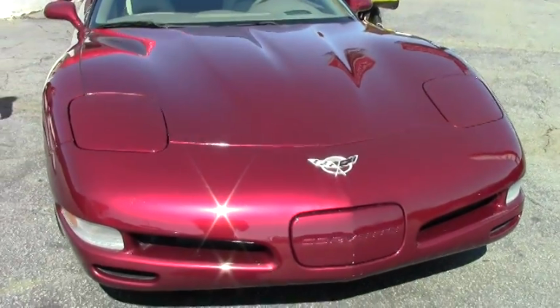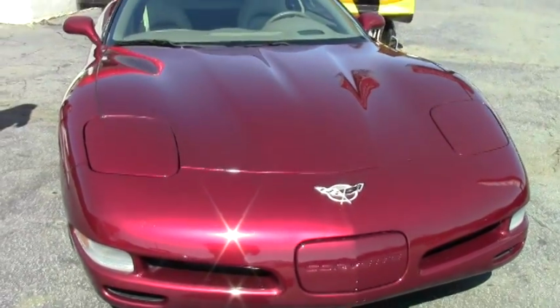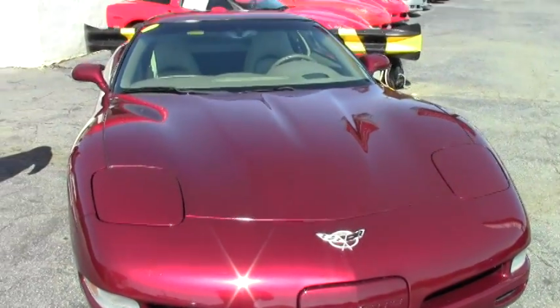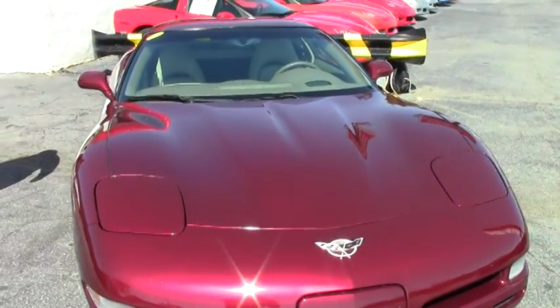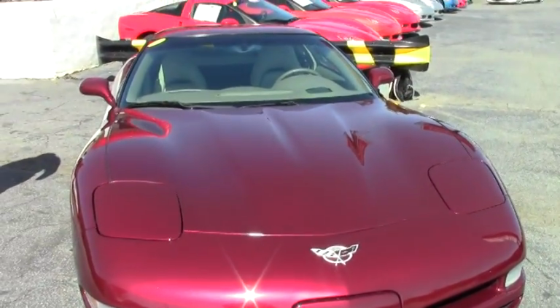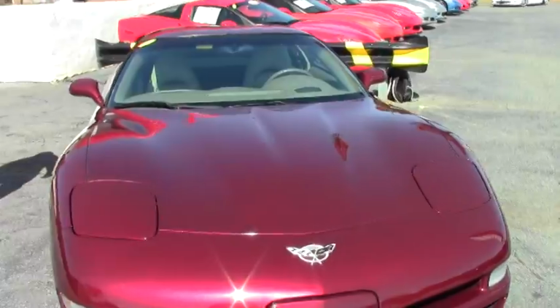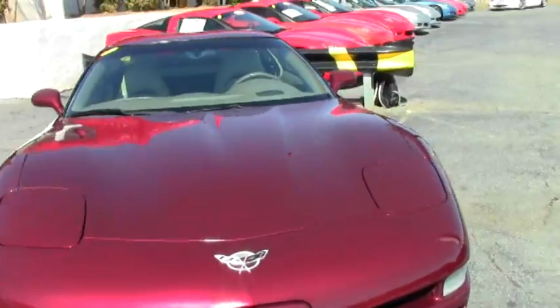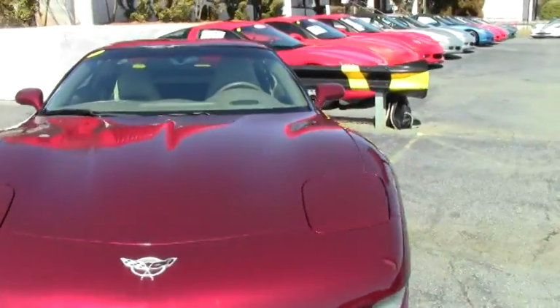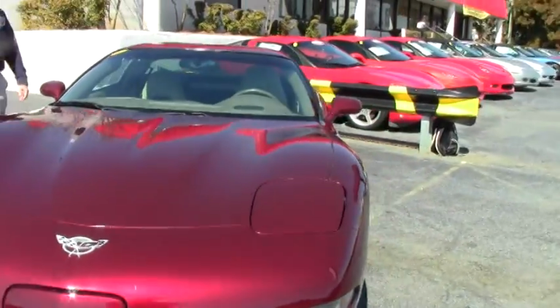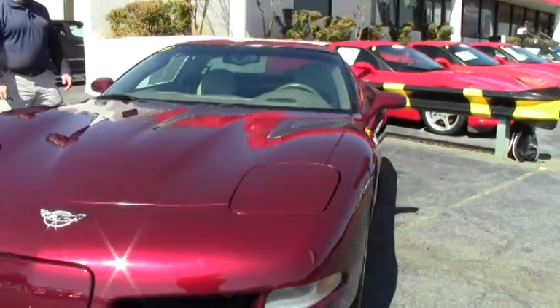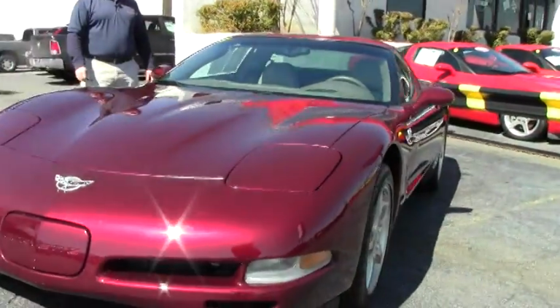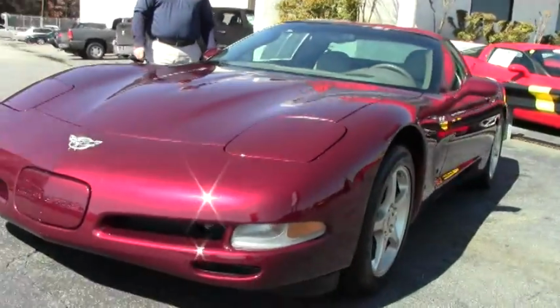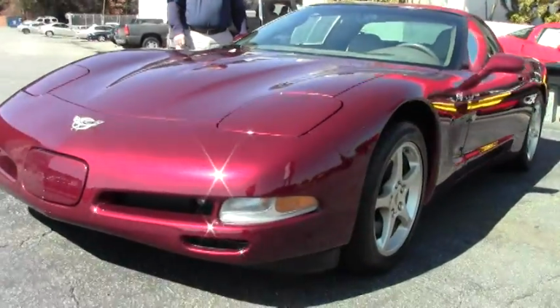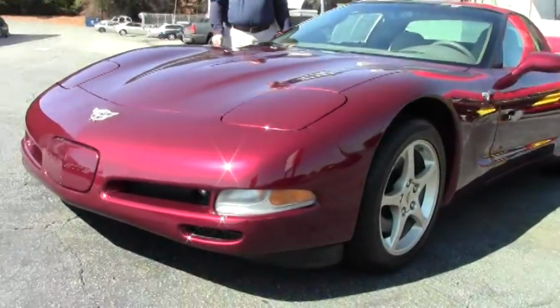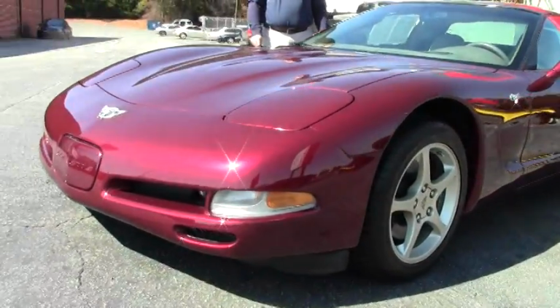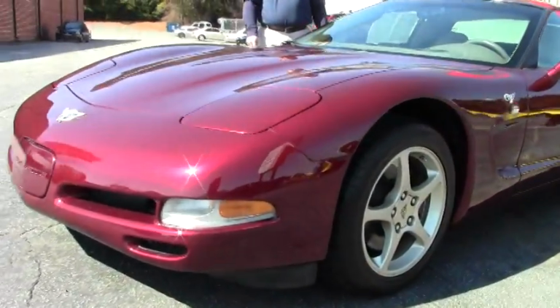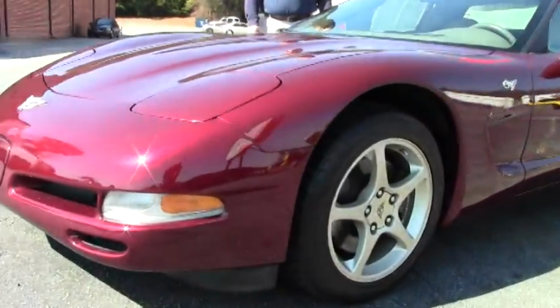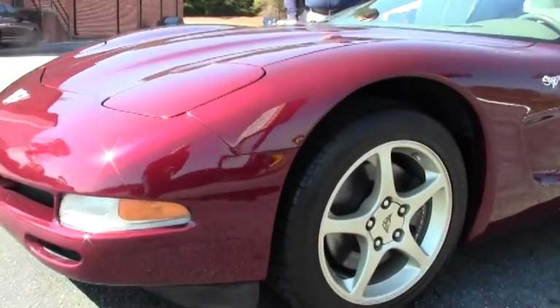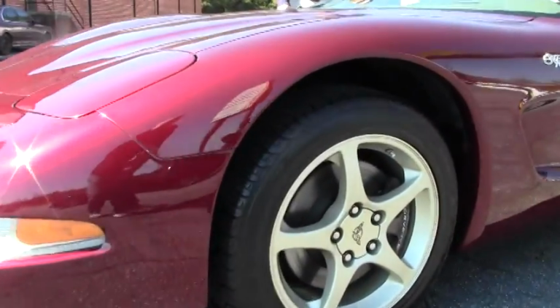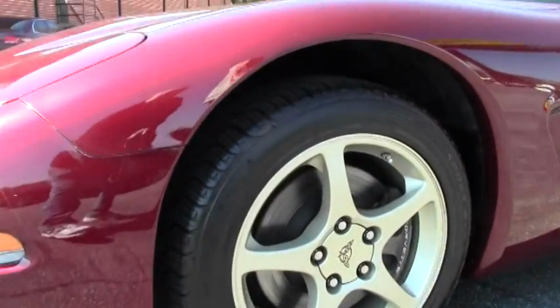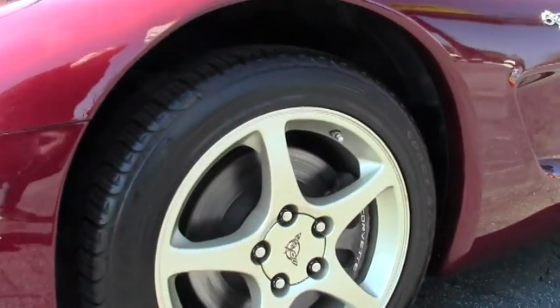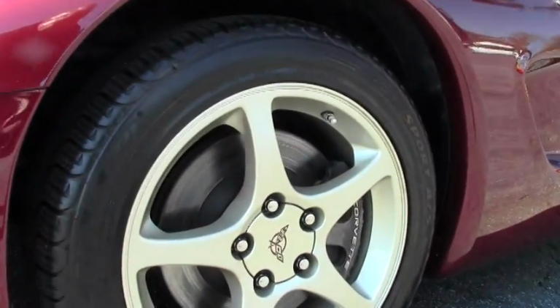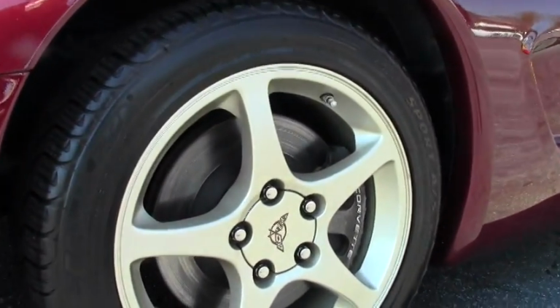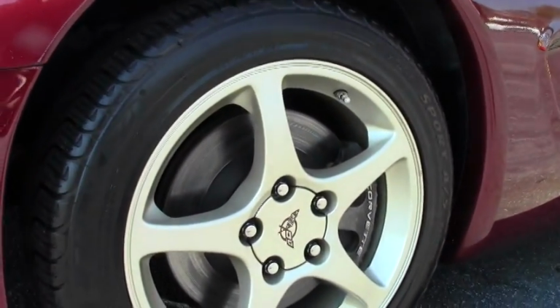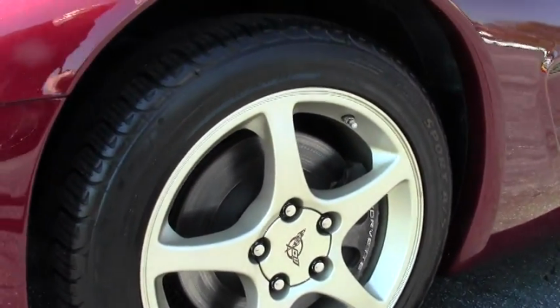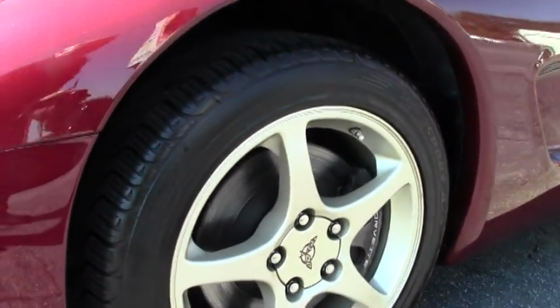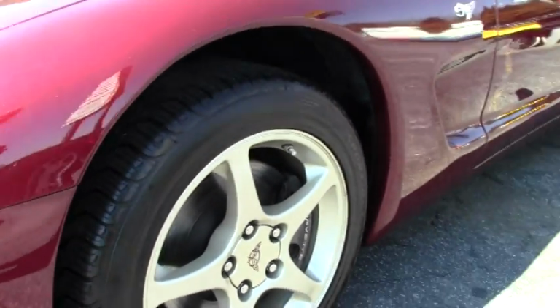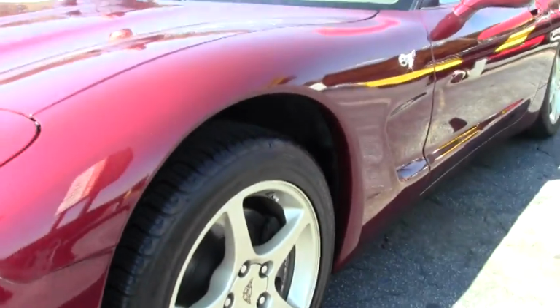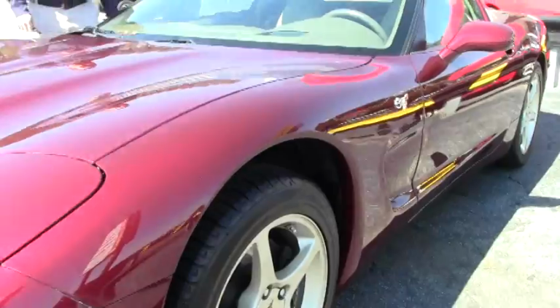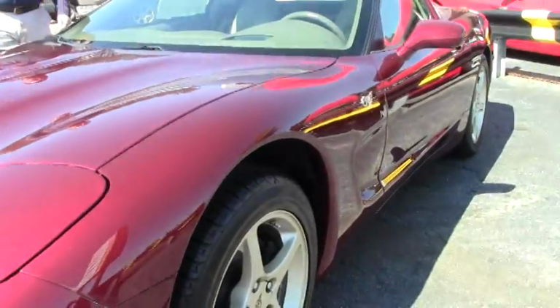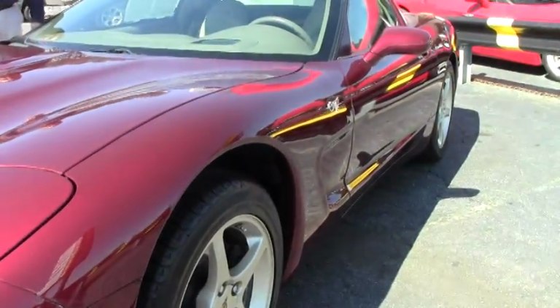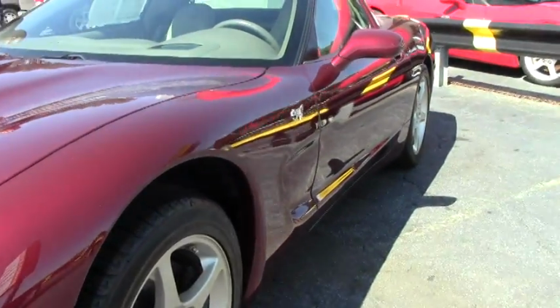This car has got 45,000 miles and a manual transmission. It also has the F55 magnetic ride control, which is kind of a unique way to buy this car with the manual transmission and the F55 magnetic ride control.